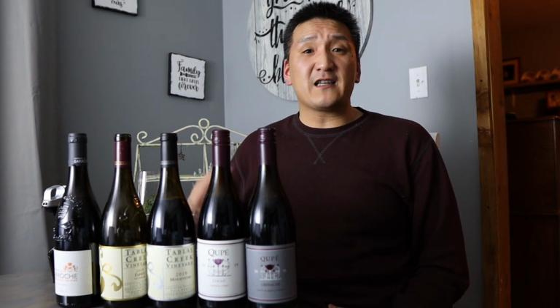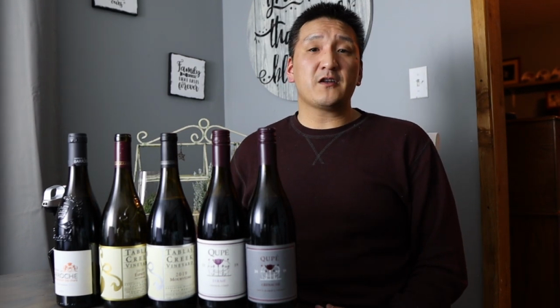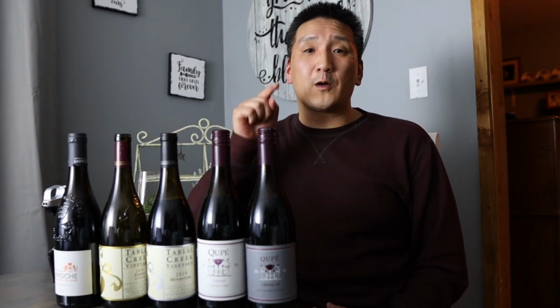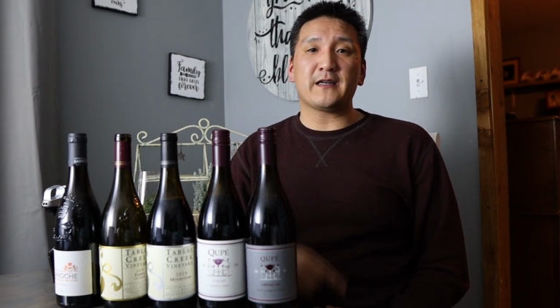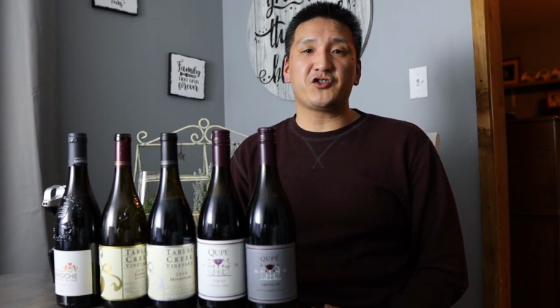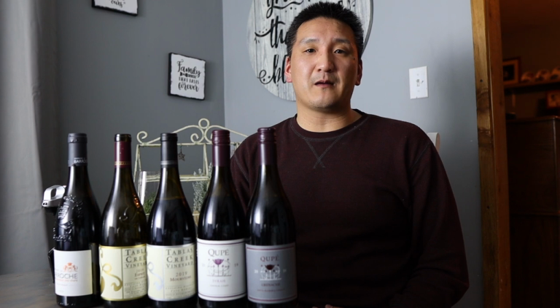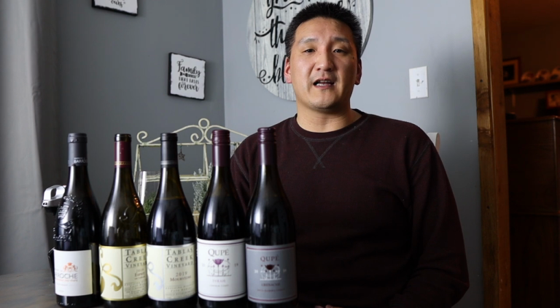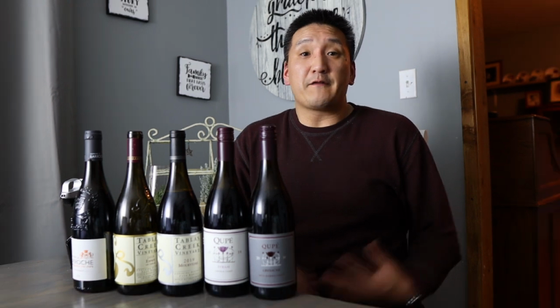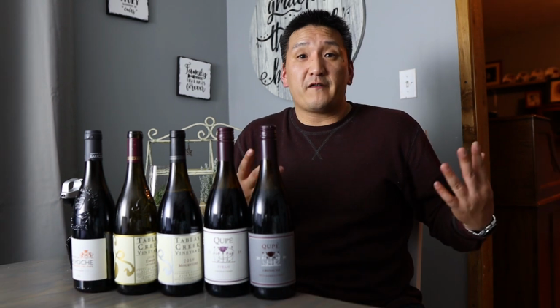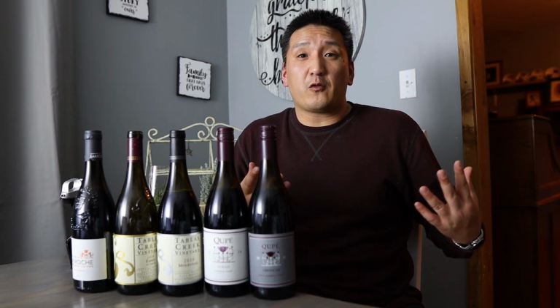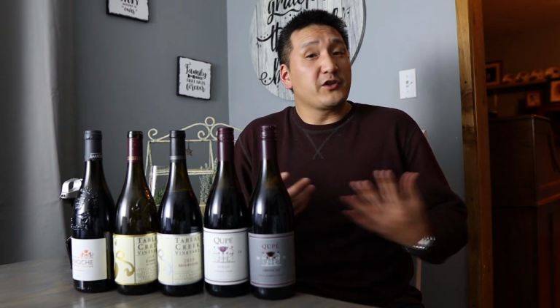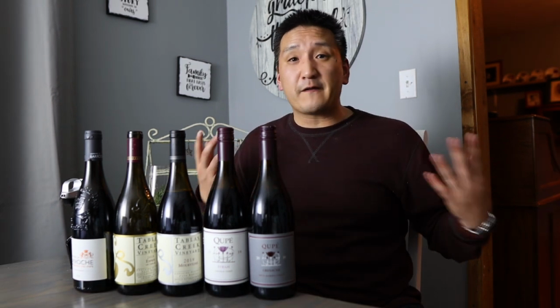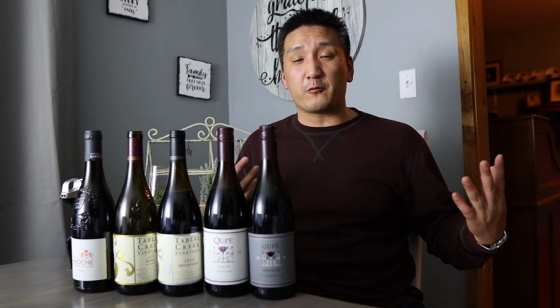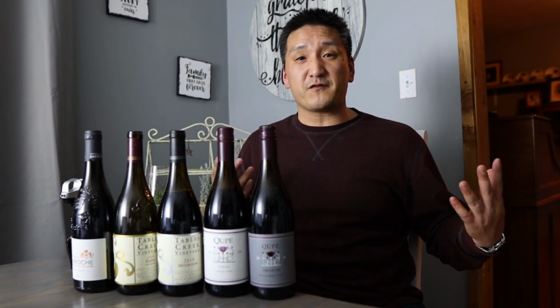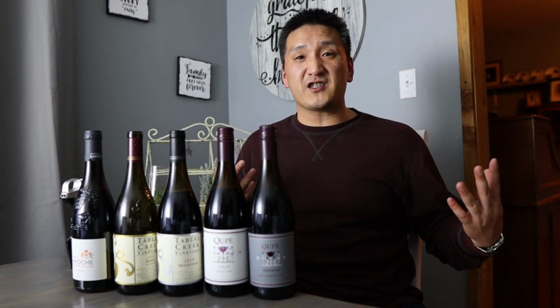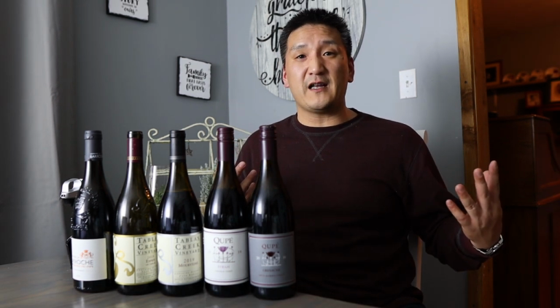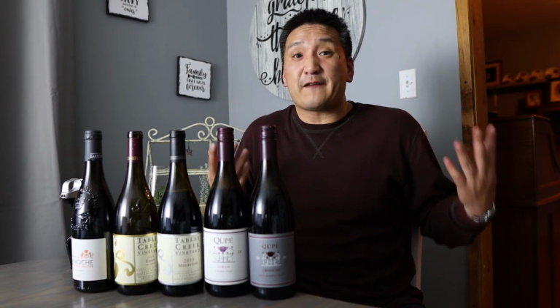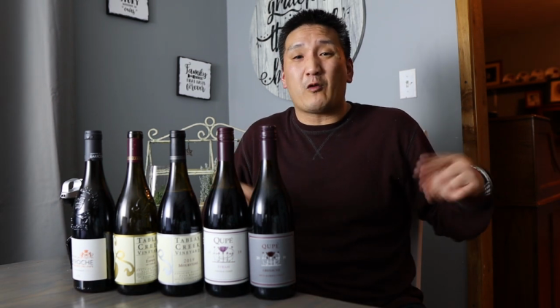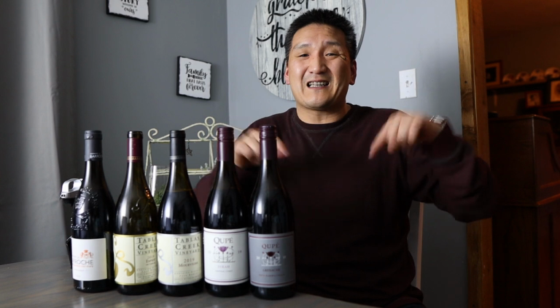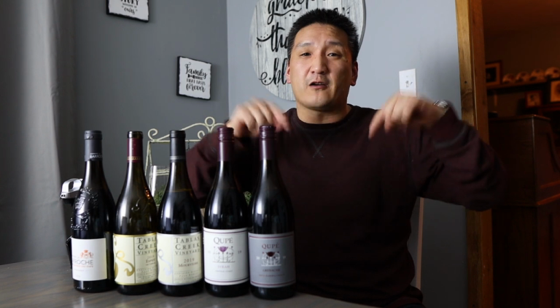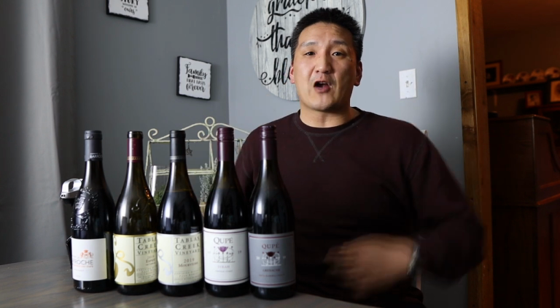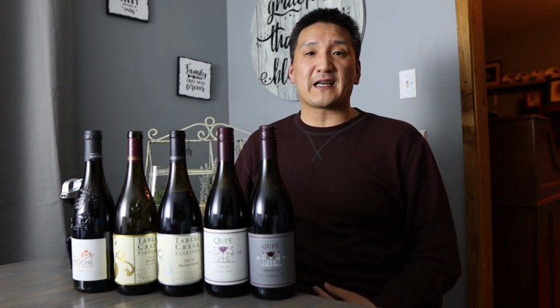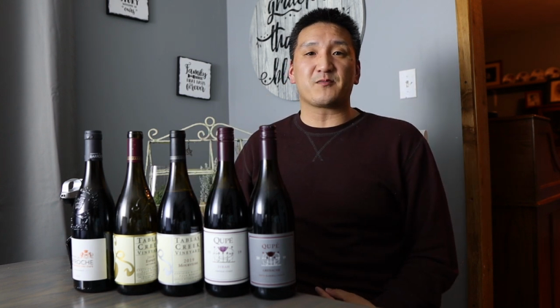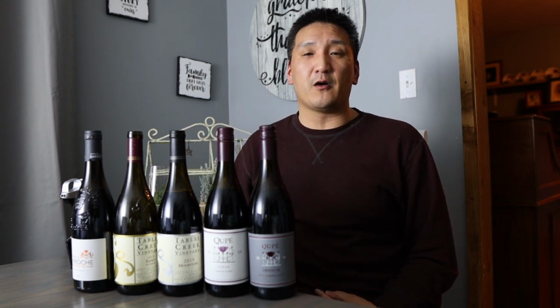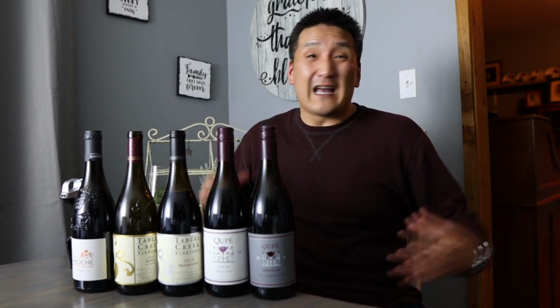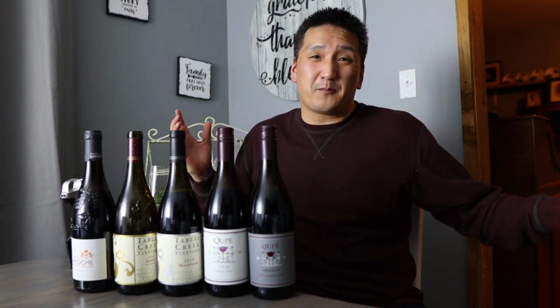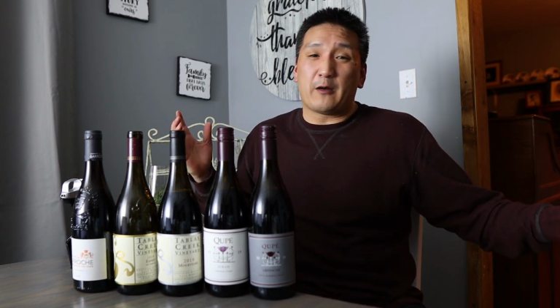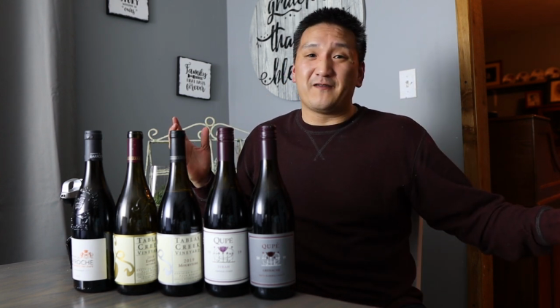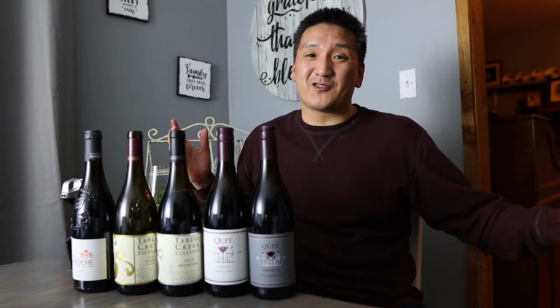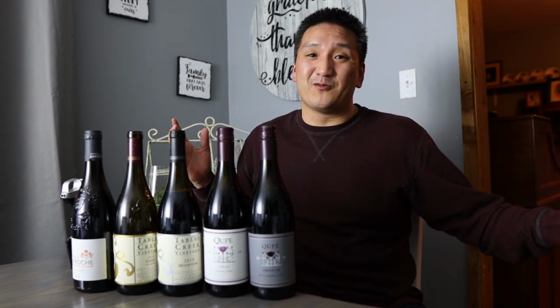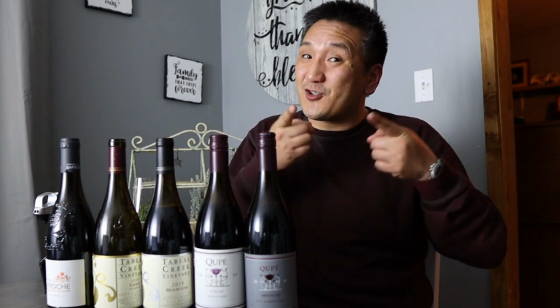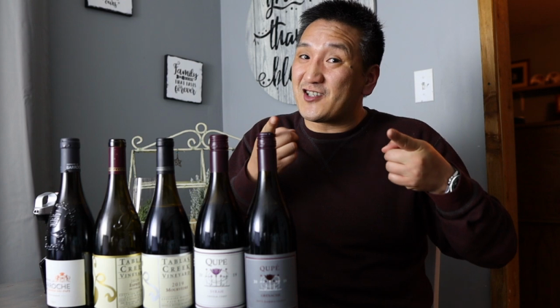I'd love to know — what do you think of the GSM blend? Have you heard of it before? Do you have any favorite regions for GSM blends? Any favorite wines? I'd love to hear. Drop it in the comments below — that helps other people who watch the videos too, your suggestions.